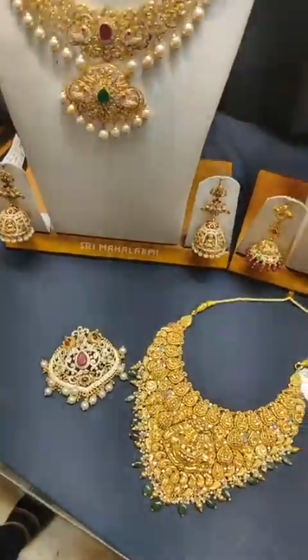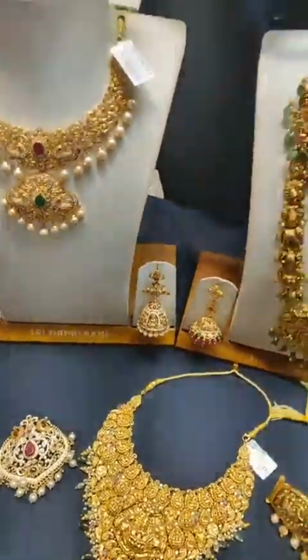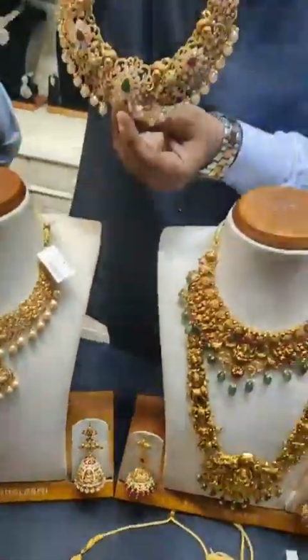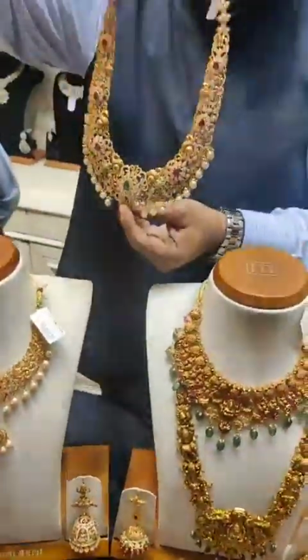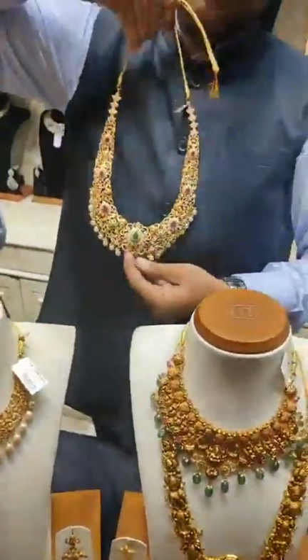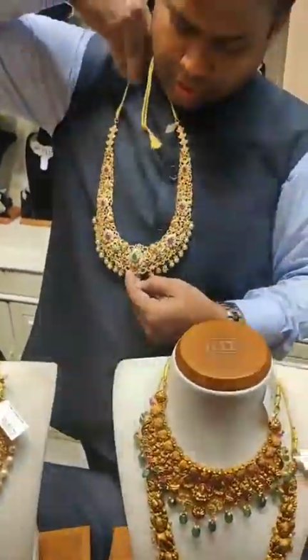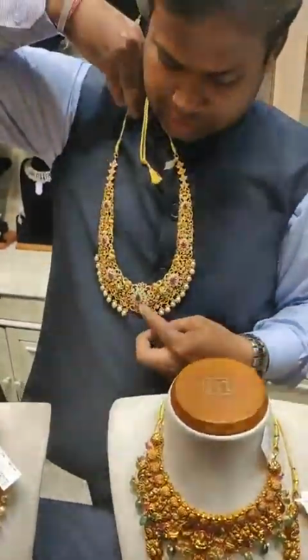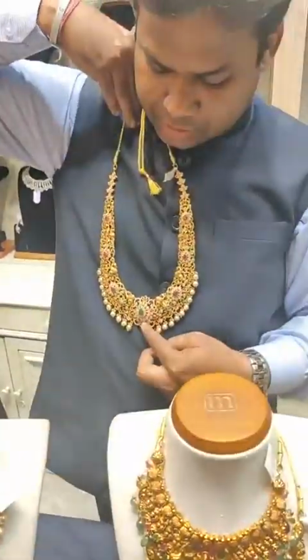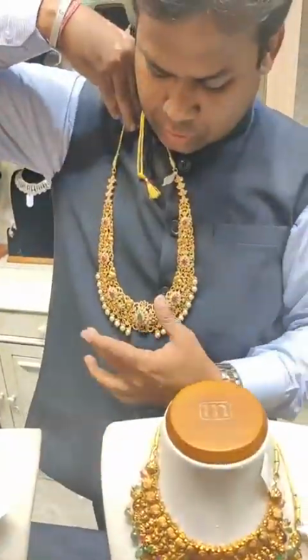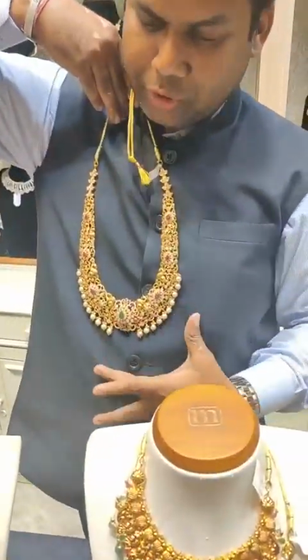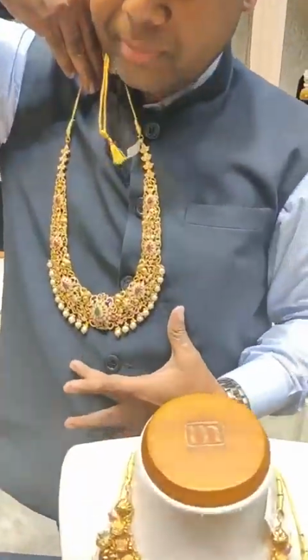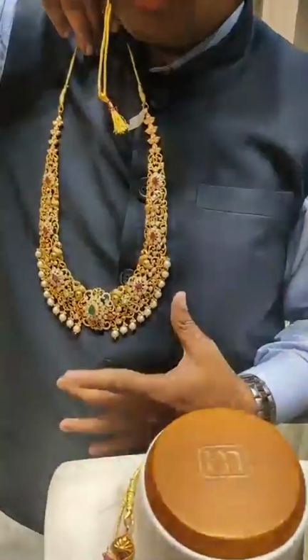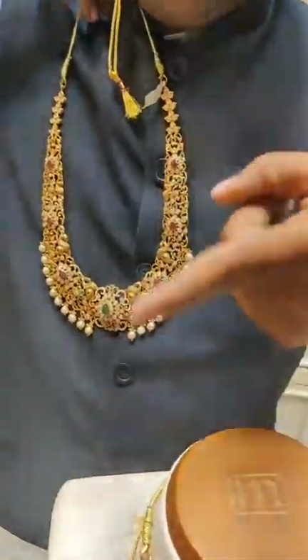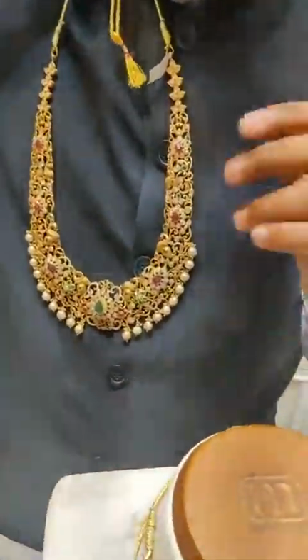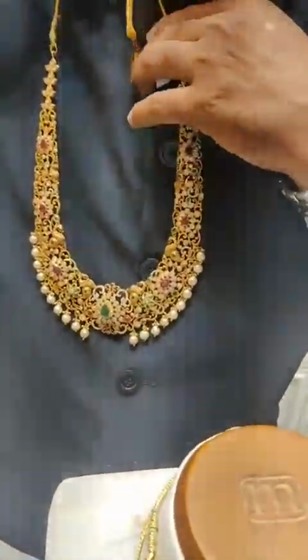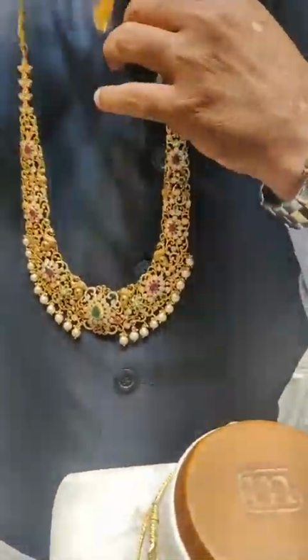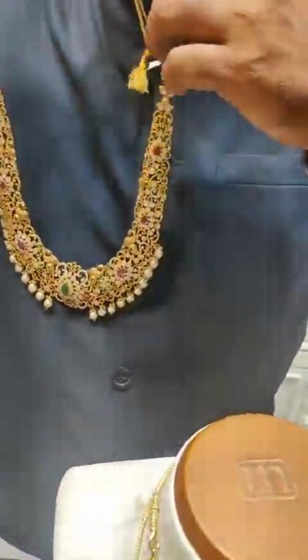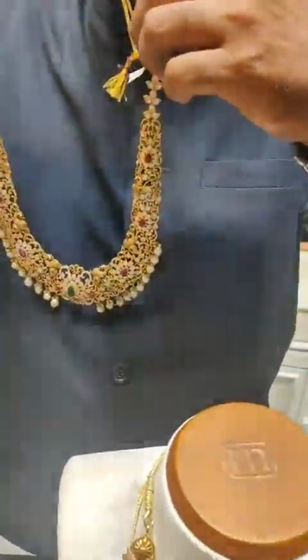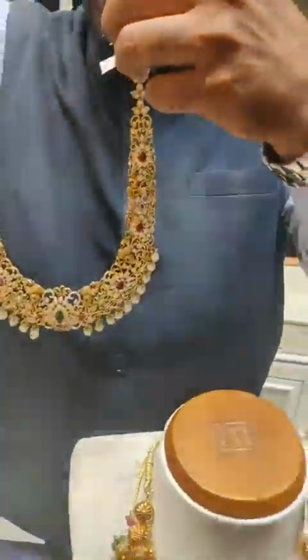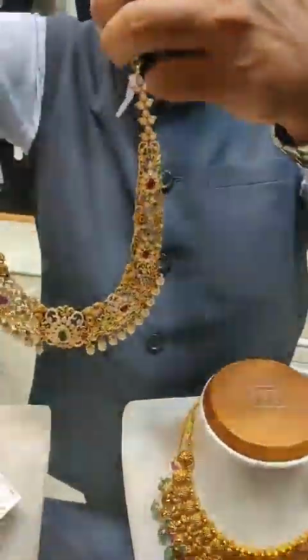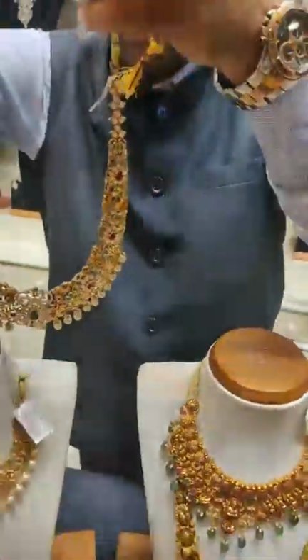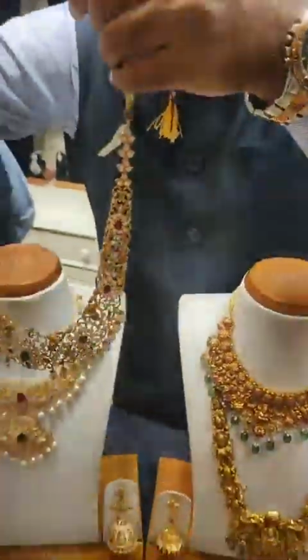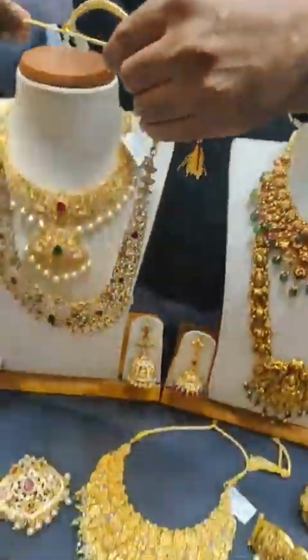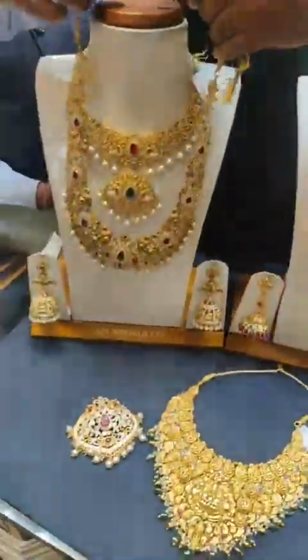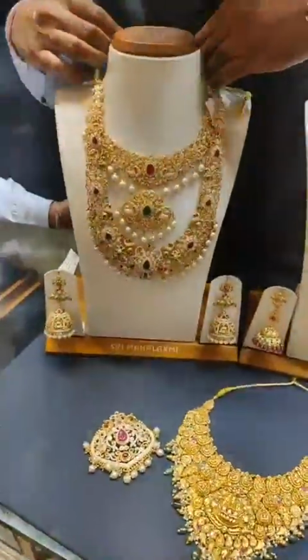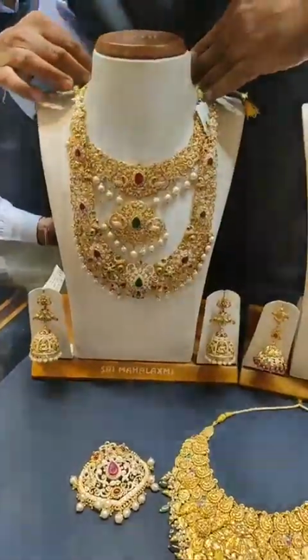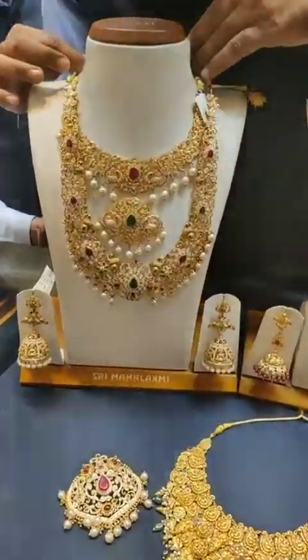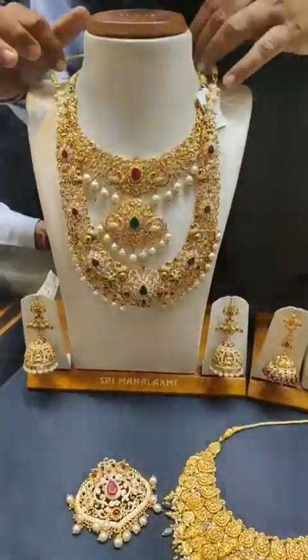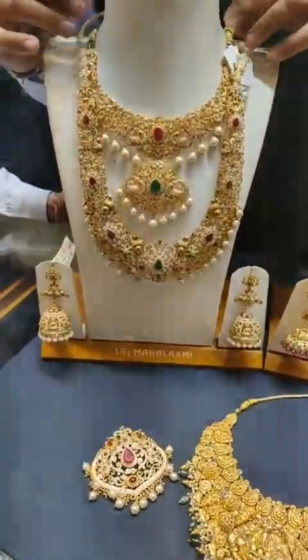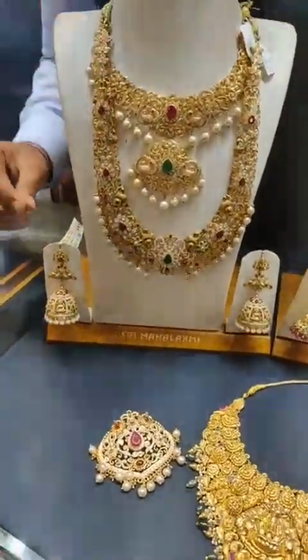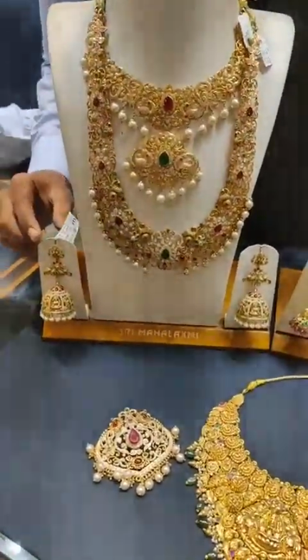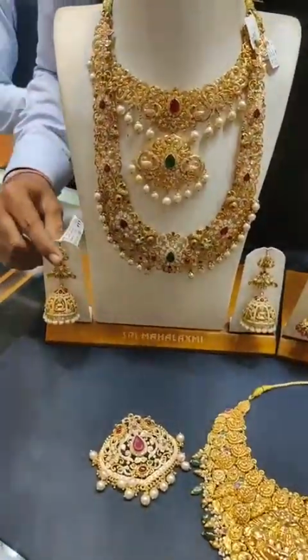The pearl is available as an extra add-on. It comes in a U-shape option. The locket is detachable. We can make matching pieces with a brand look.